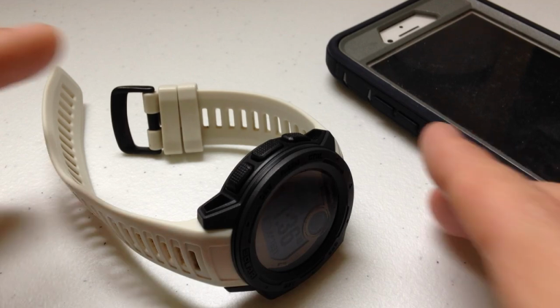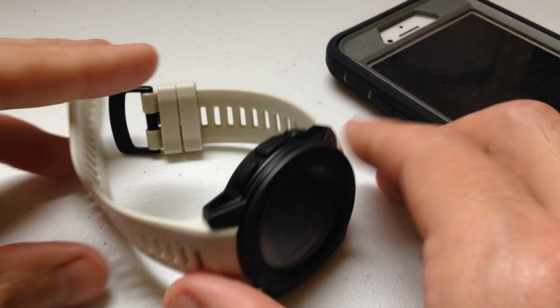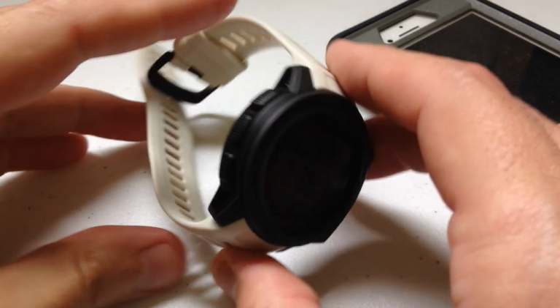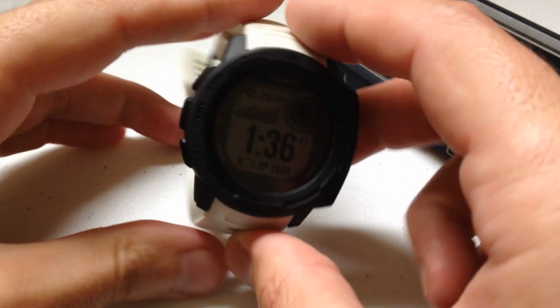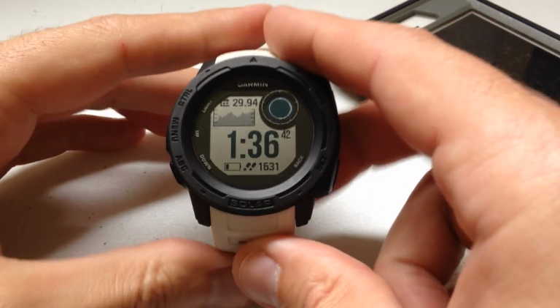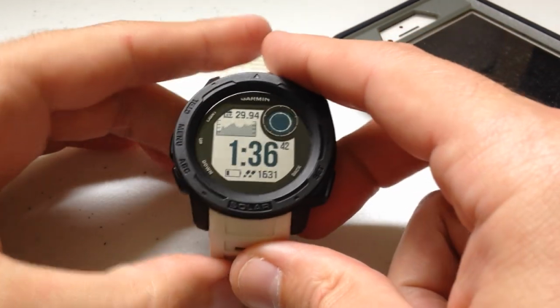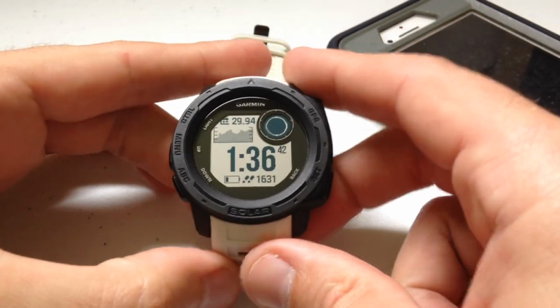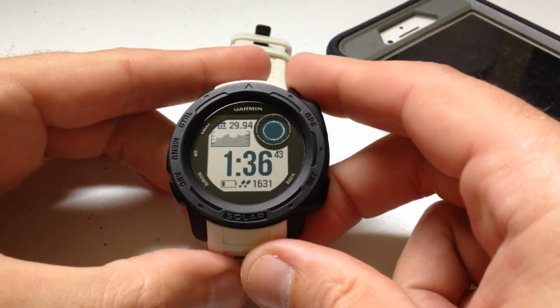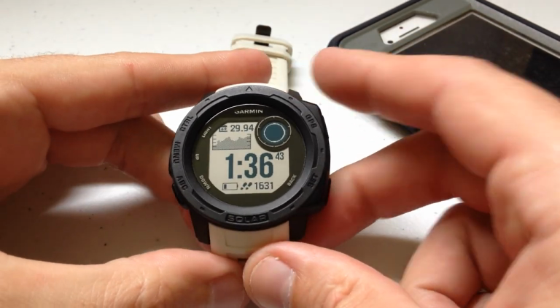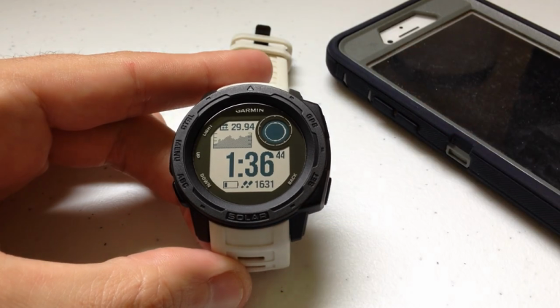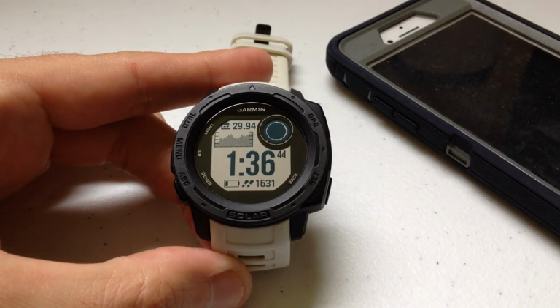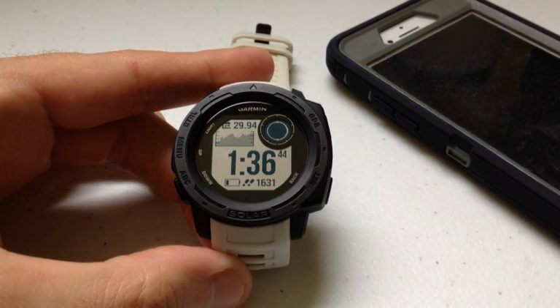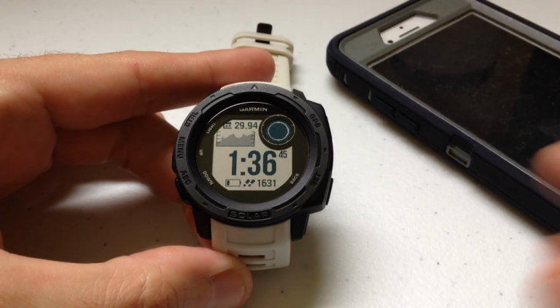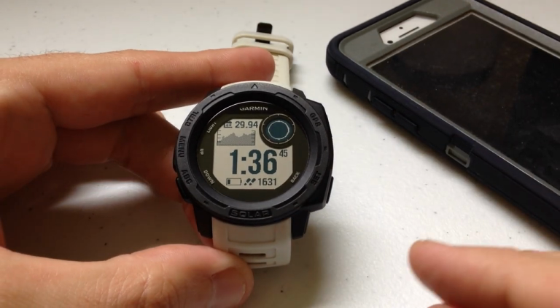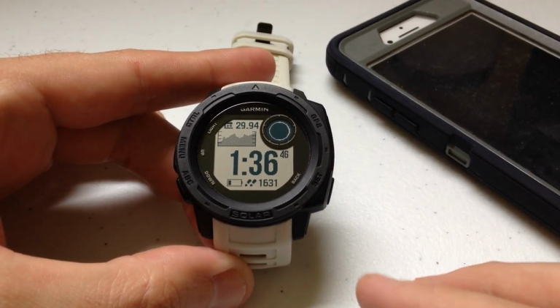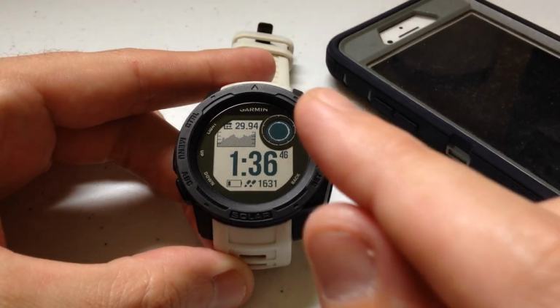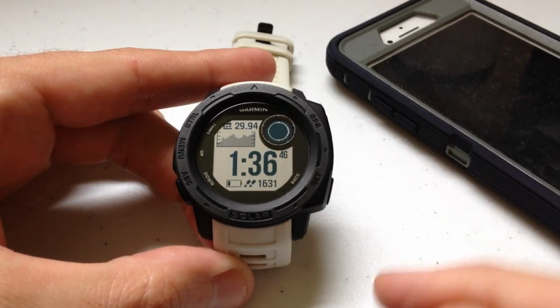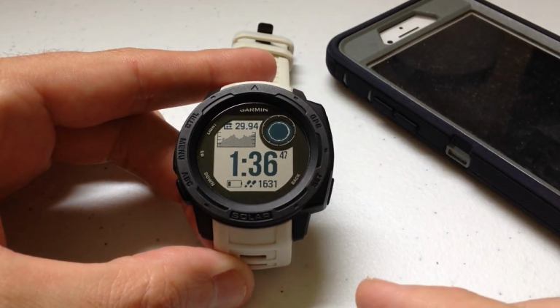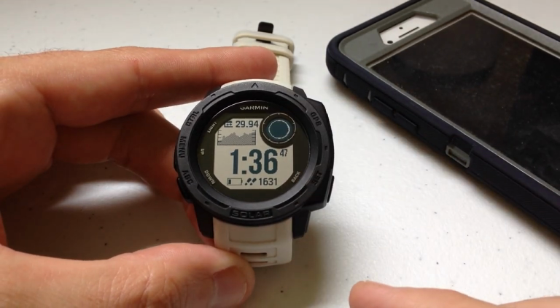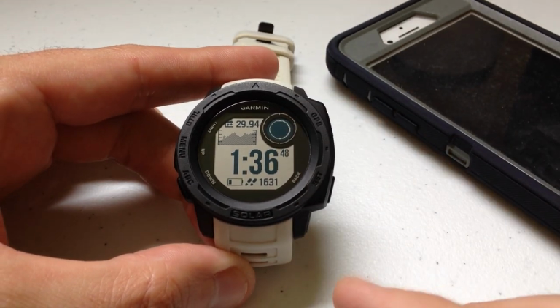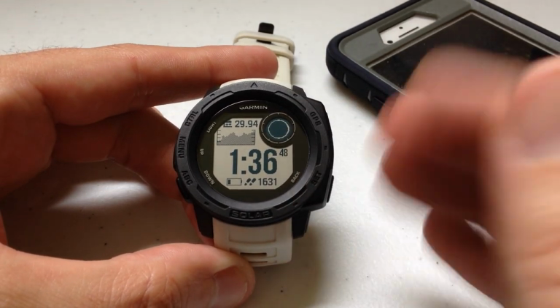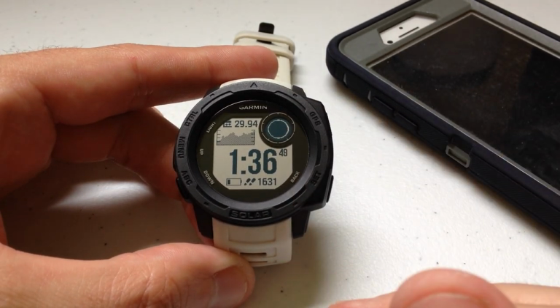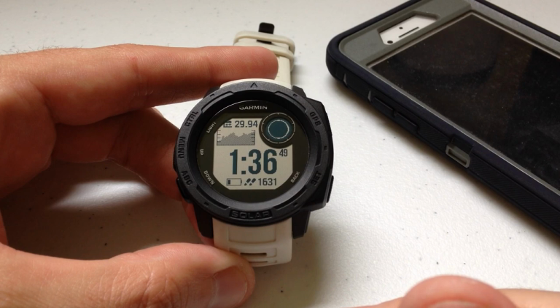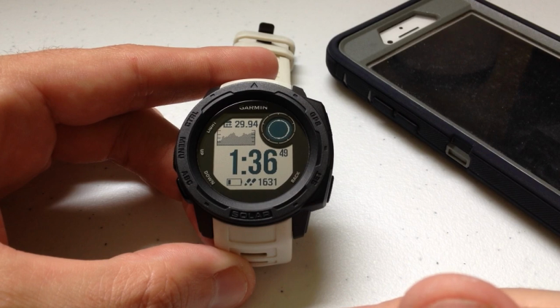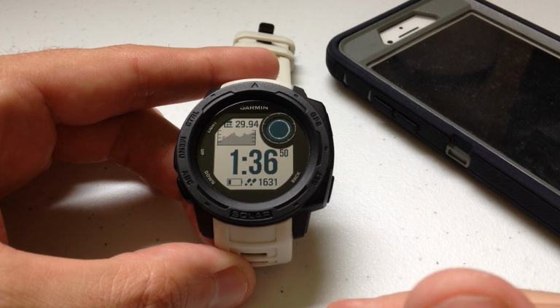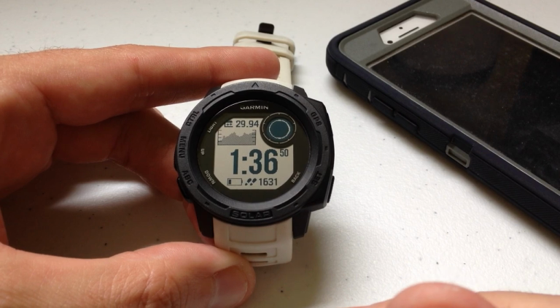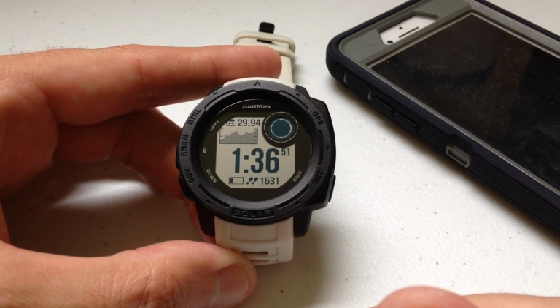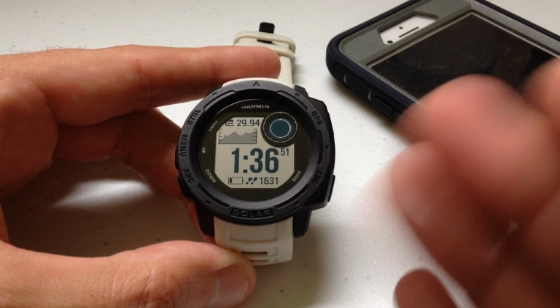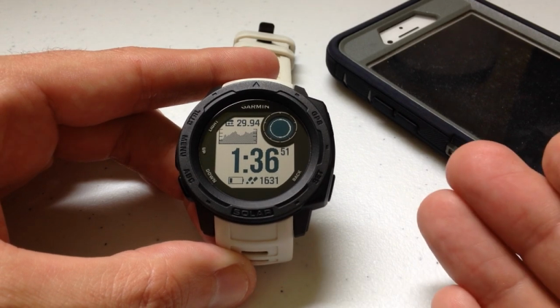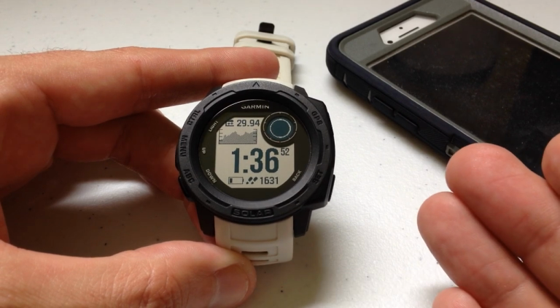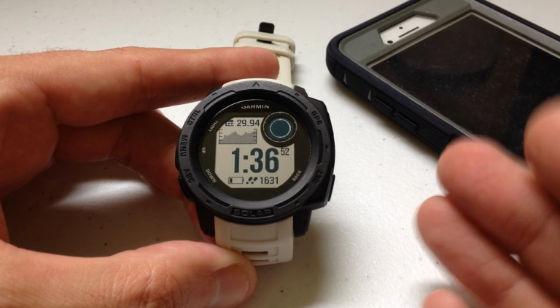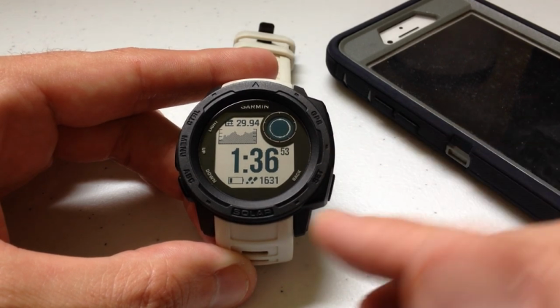Hey everybody, as always I hope you're doing well out there. Today I'm going to be doing a quick video to walk you through how to add the music controls to your control wheel, and talk to you a little bit about why that would make sense versus just using the widget.